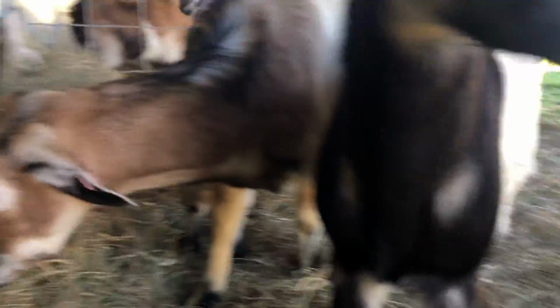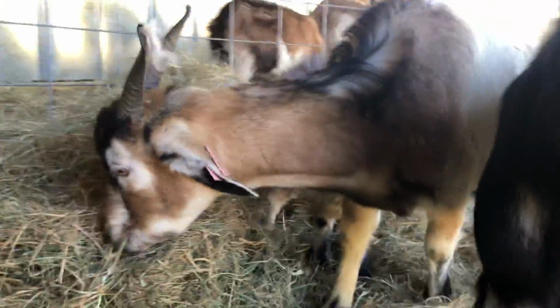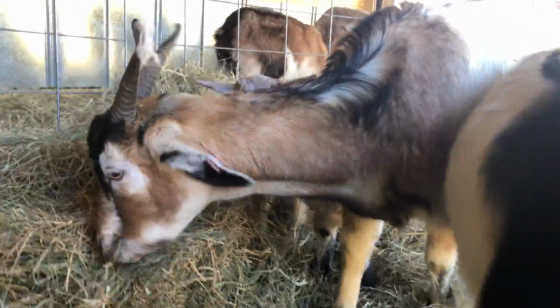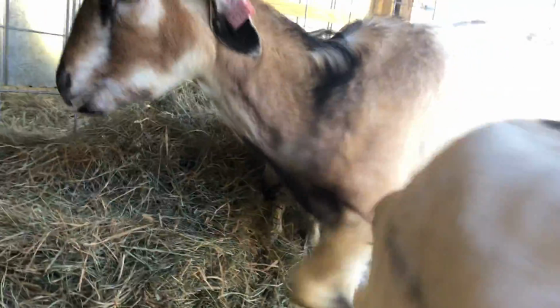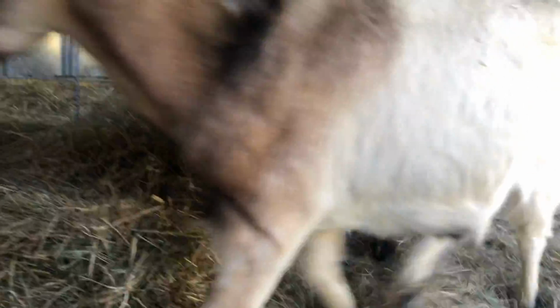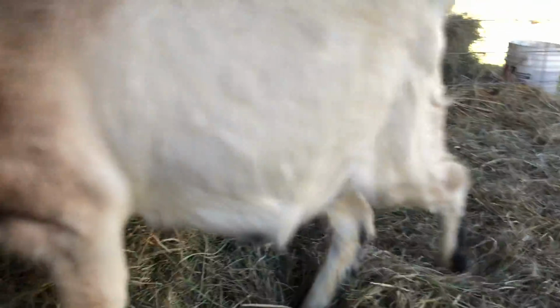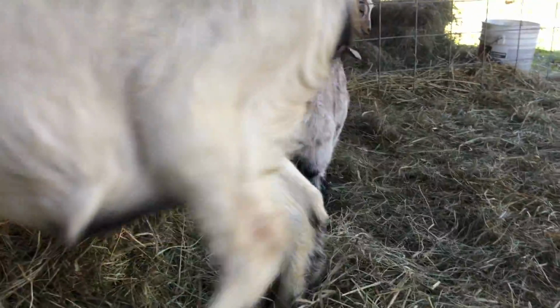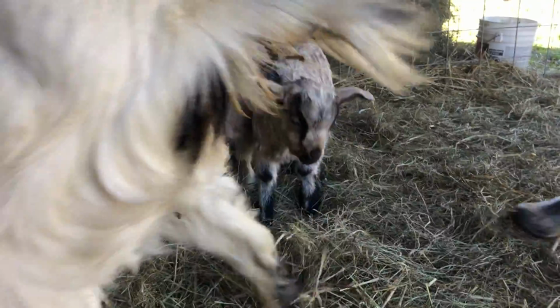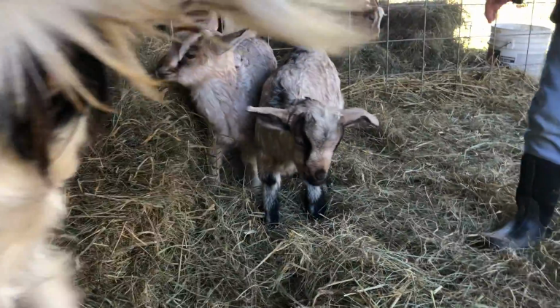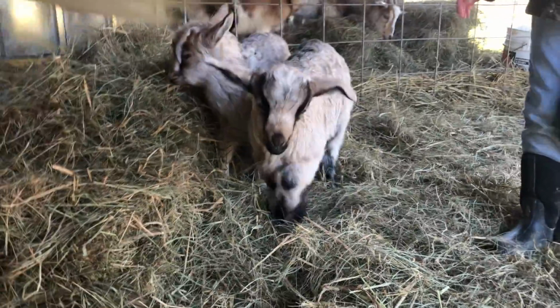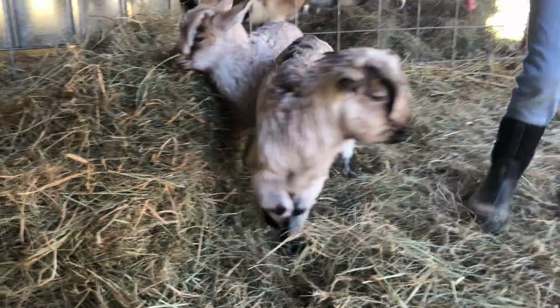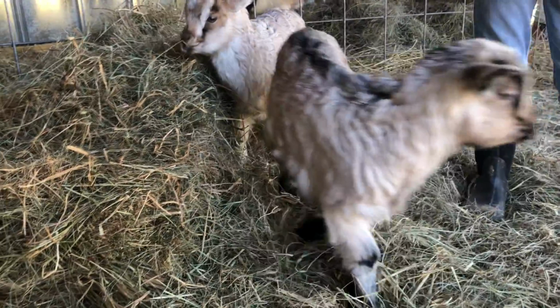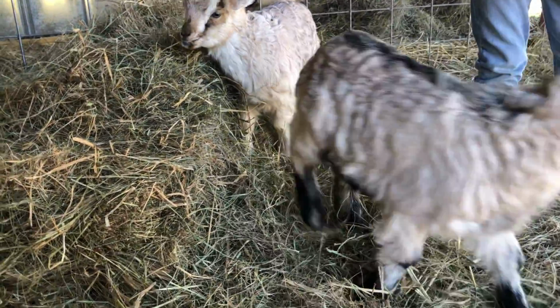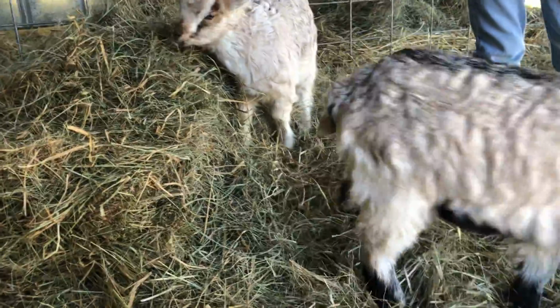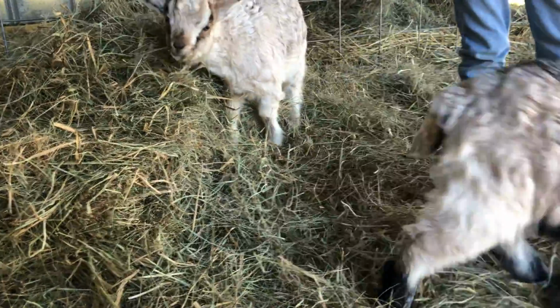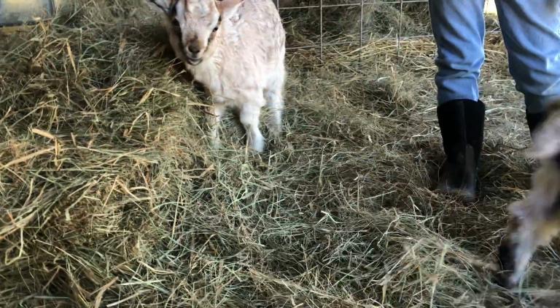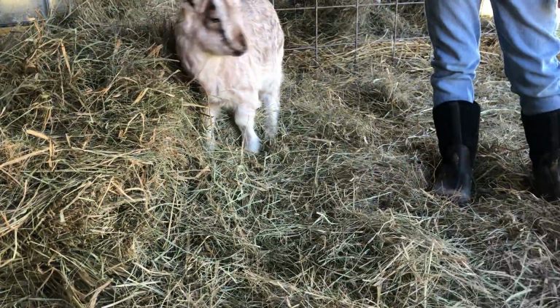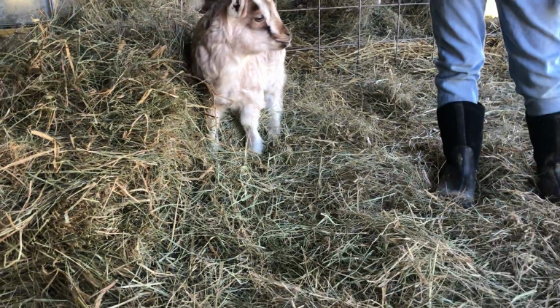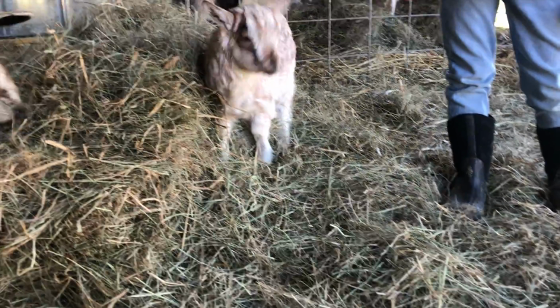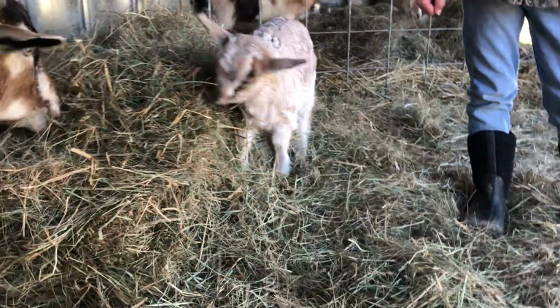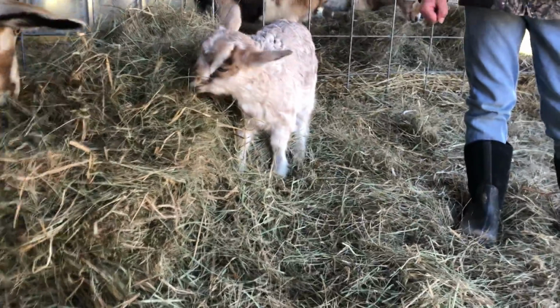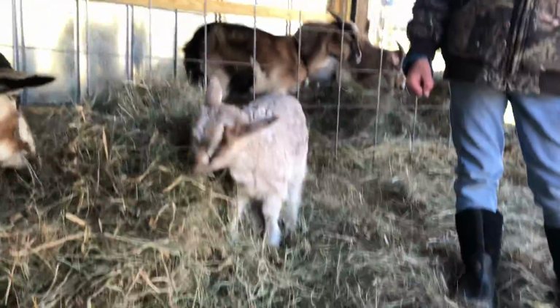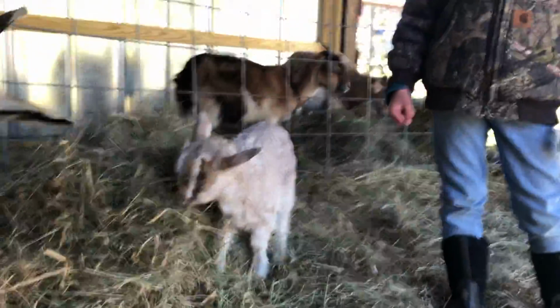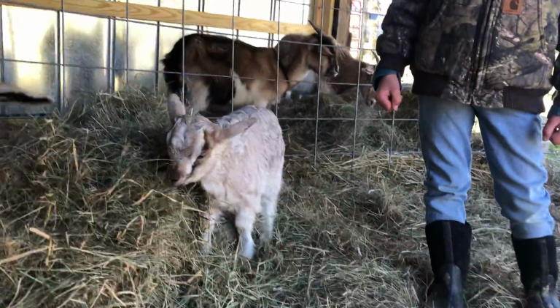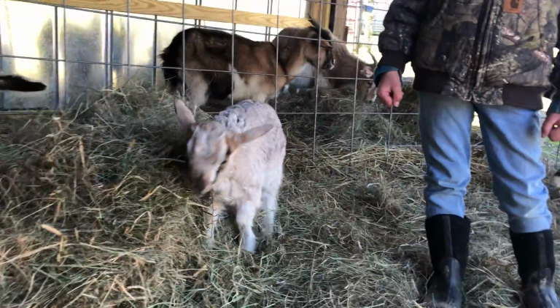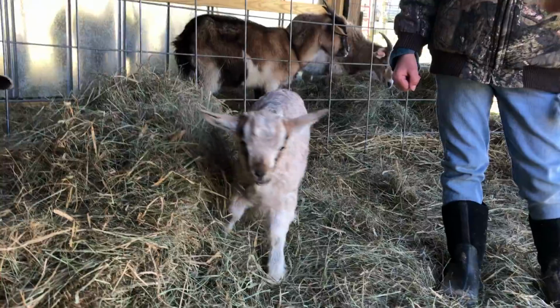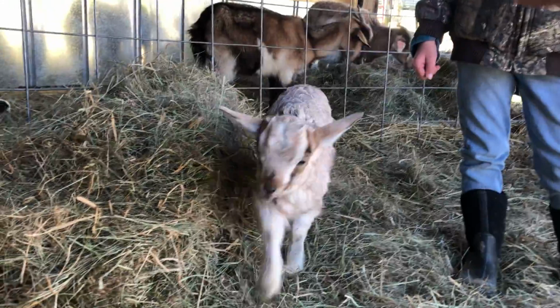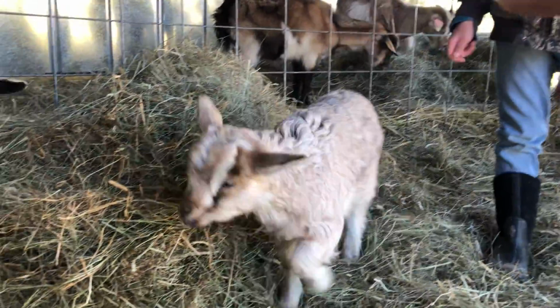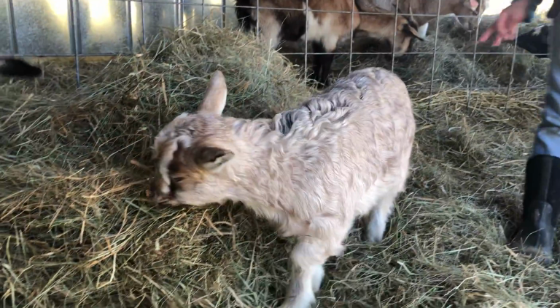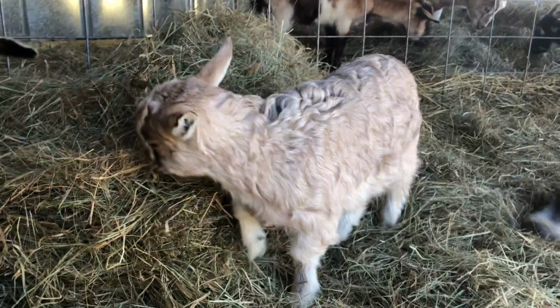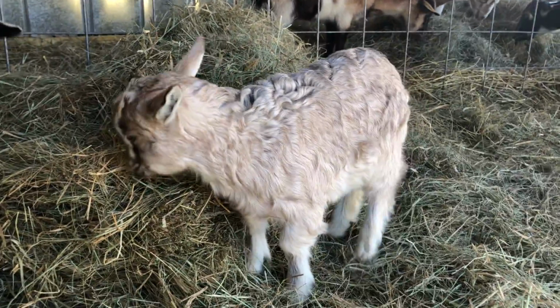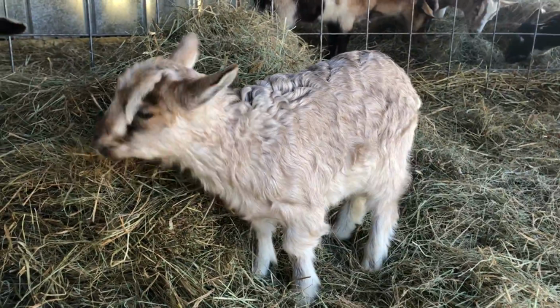She is wild today. She's a pretty little thing — she's going to turn out to be a pretty doe. What we'll do is keep her, and one day she'll grow up and have babies too.